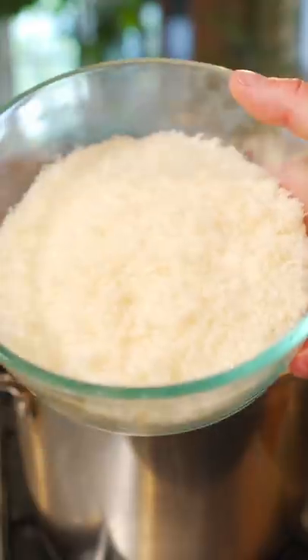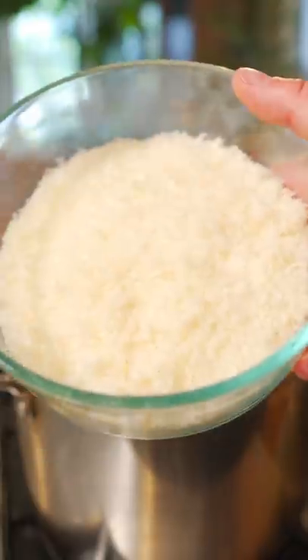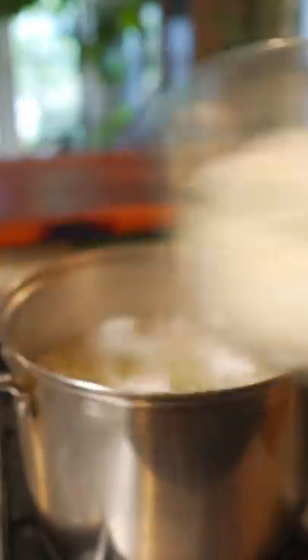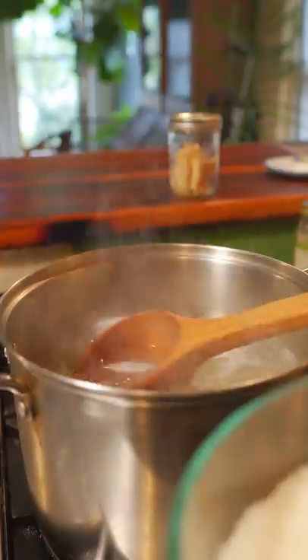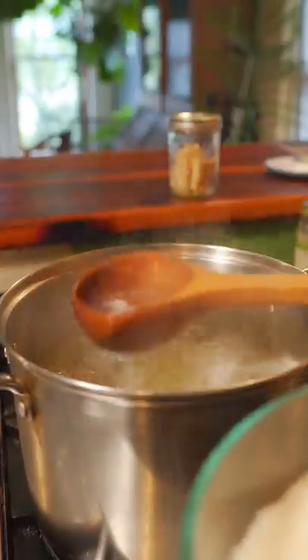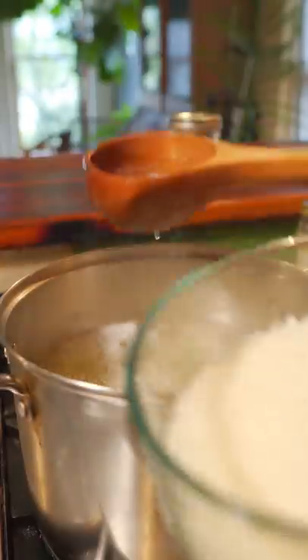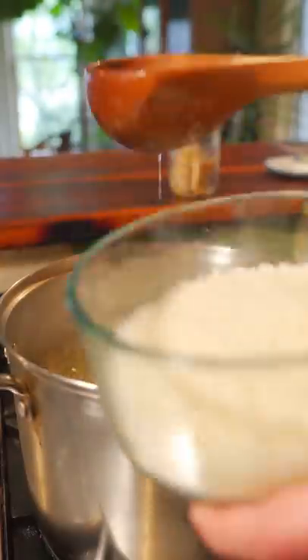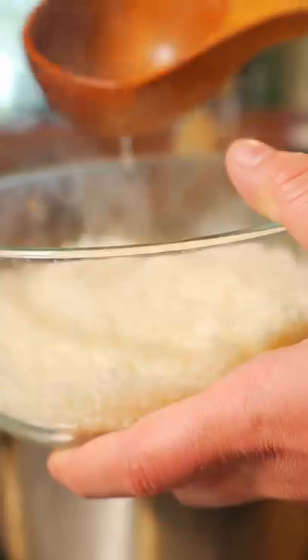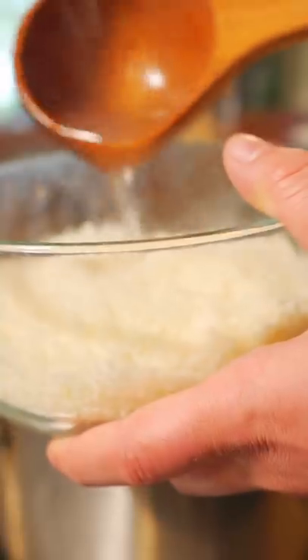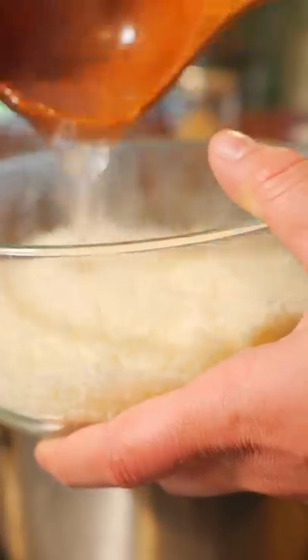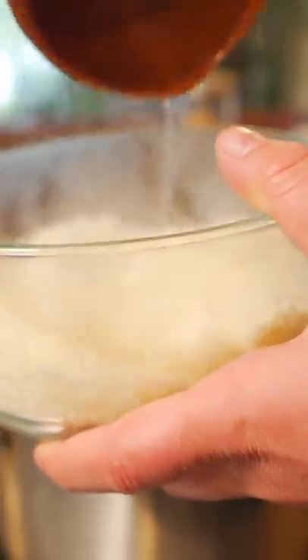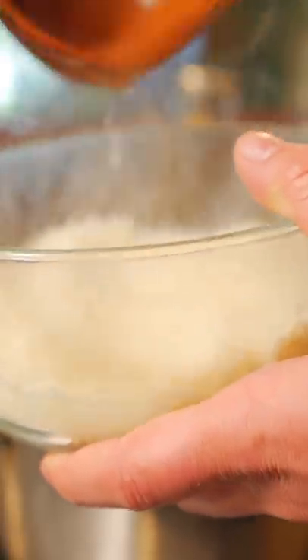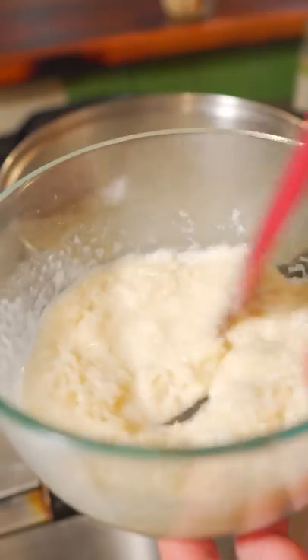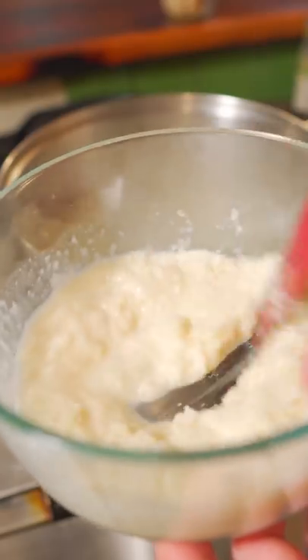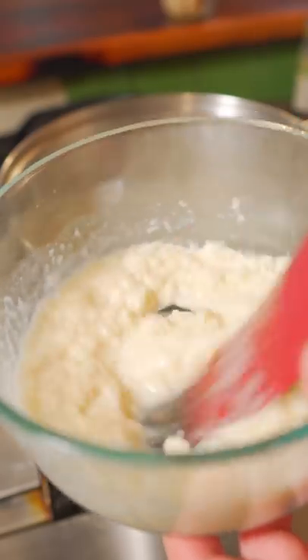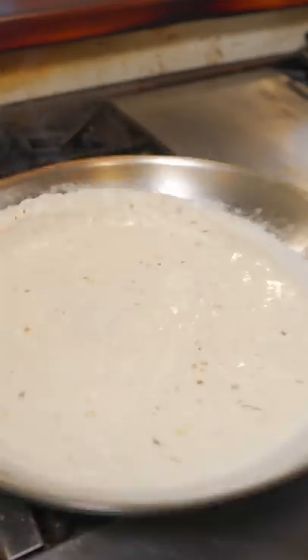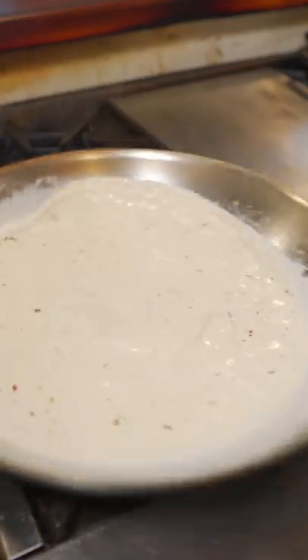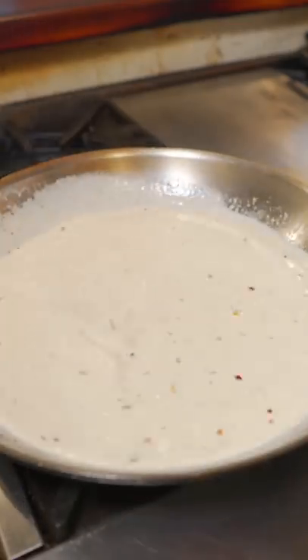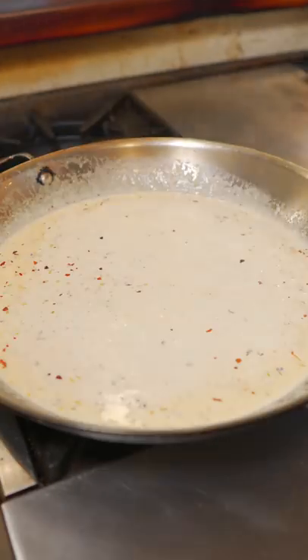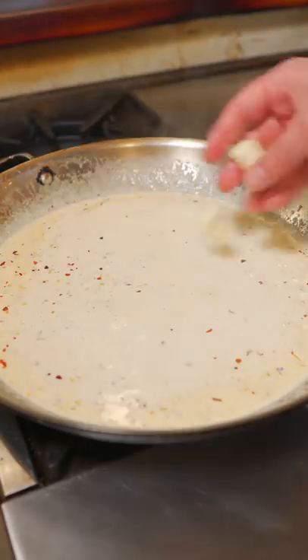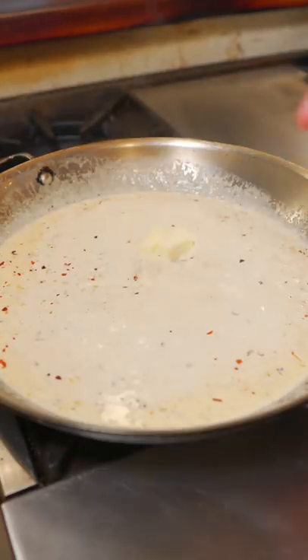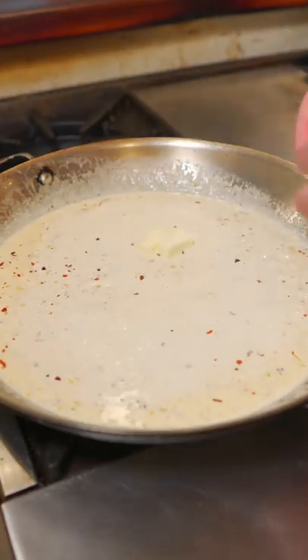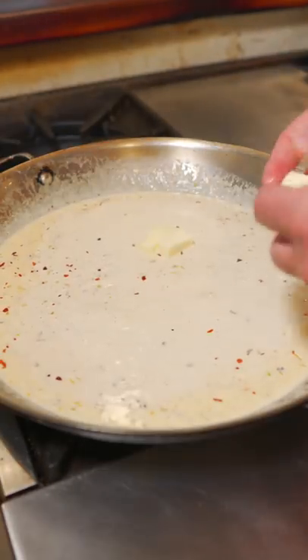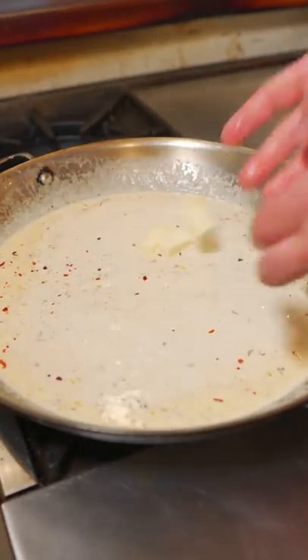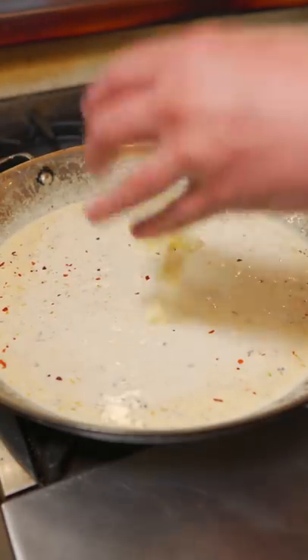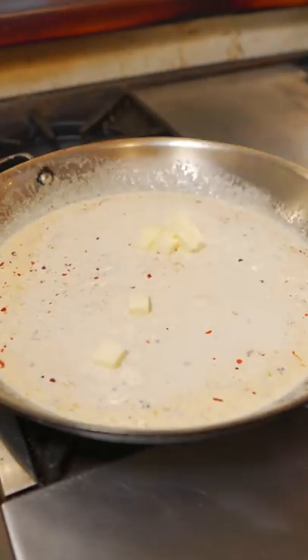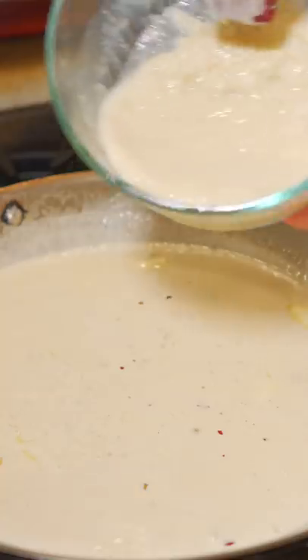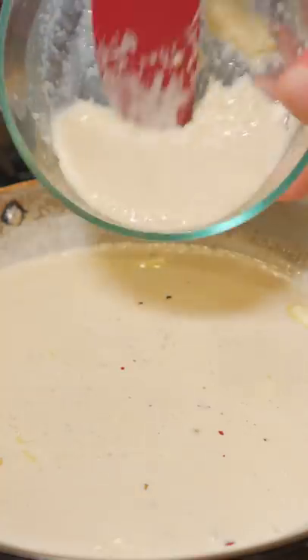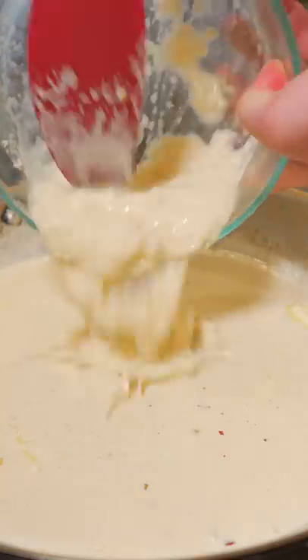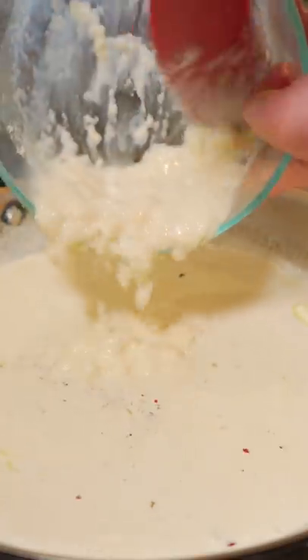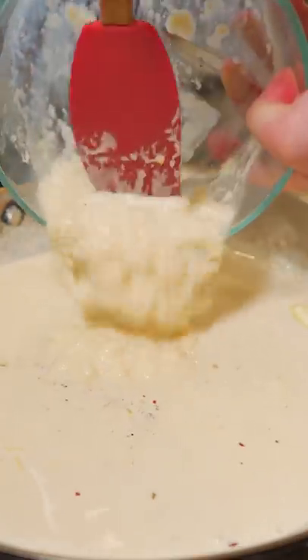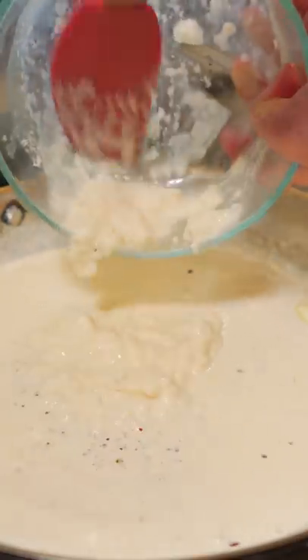Parmigiano reggiano — before you strain the pasta, add some of the pasta water to the cheese and let it break down. Heat's nice and low.